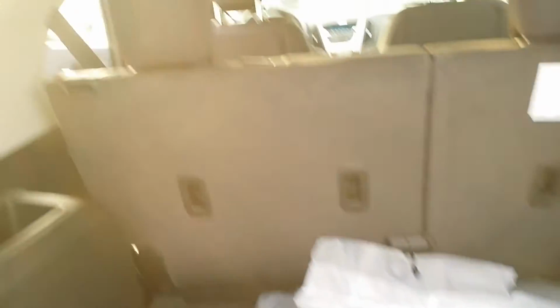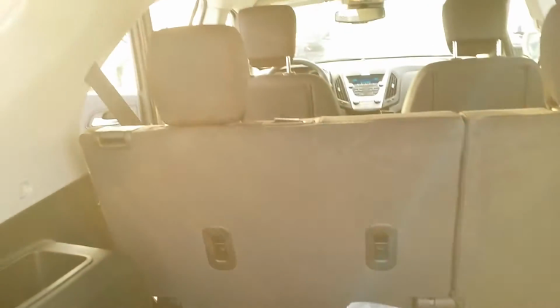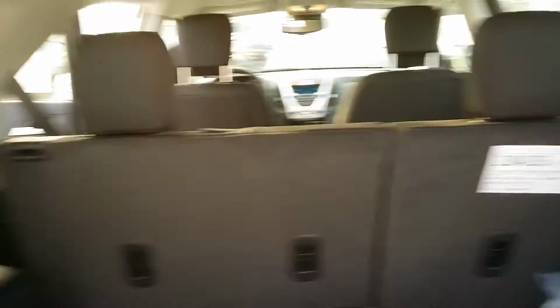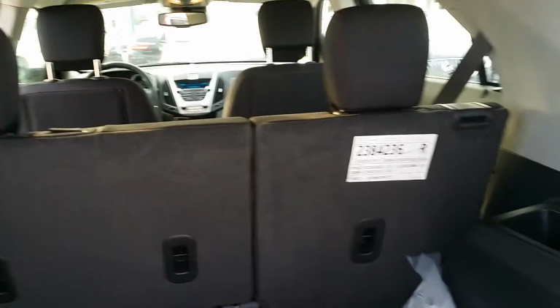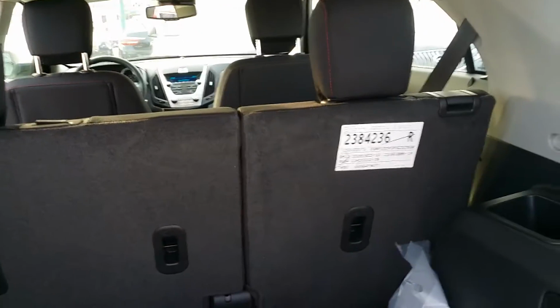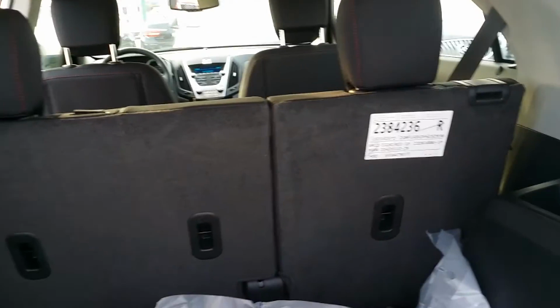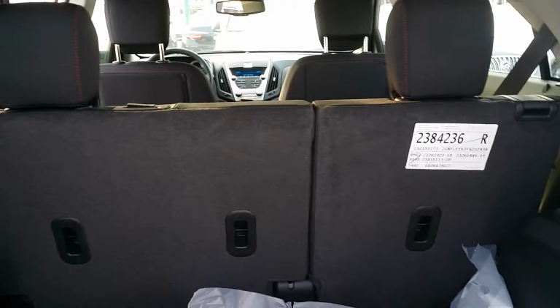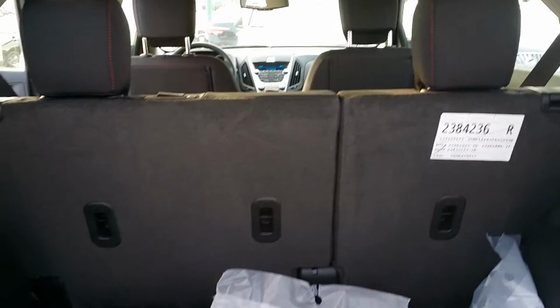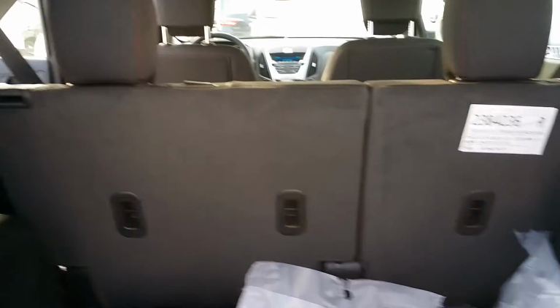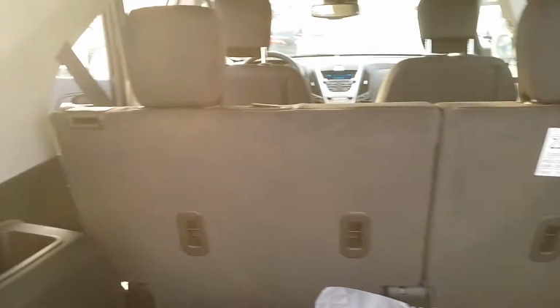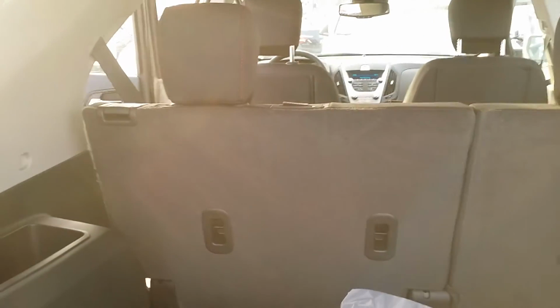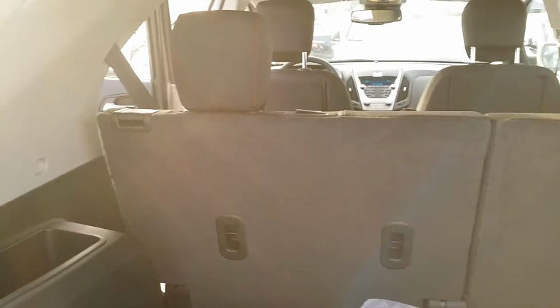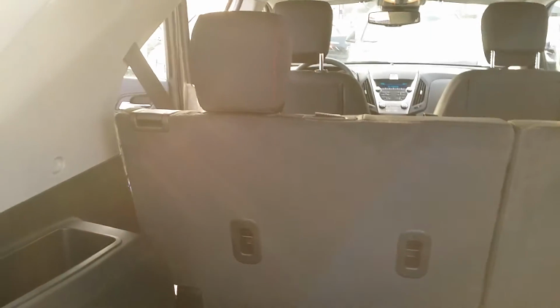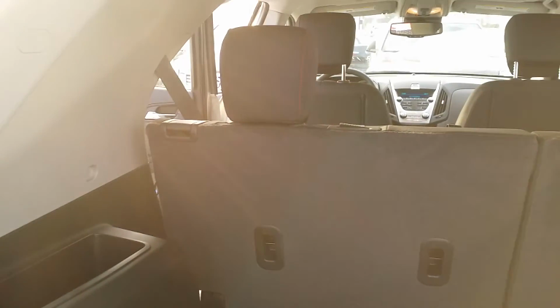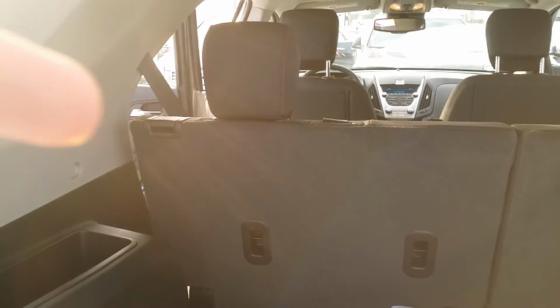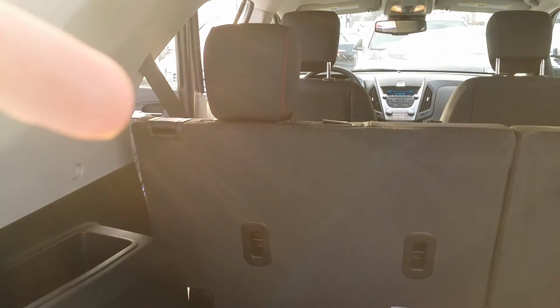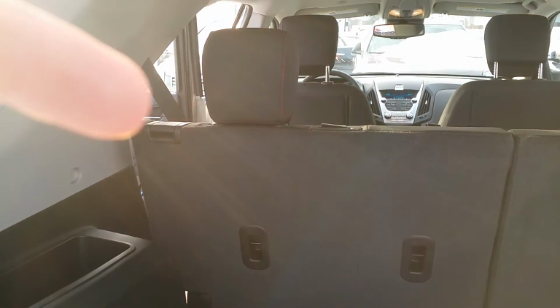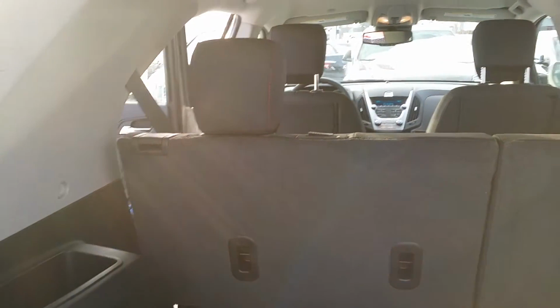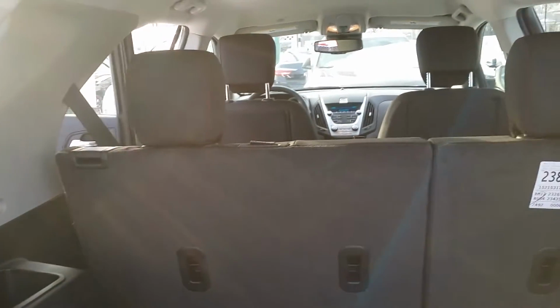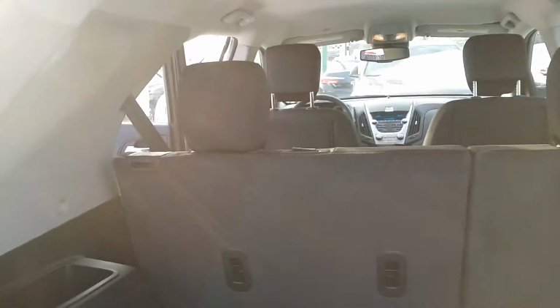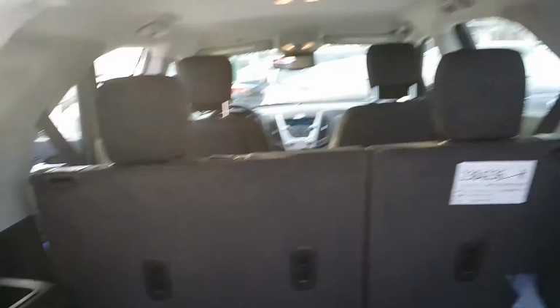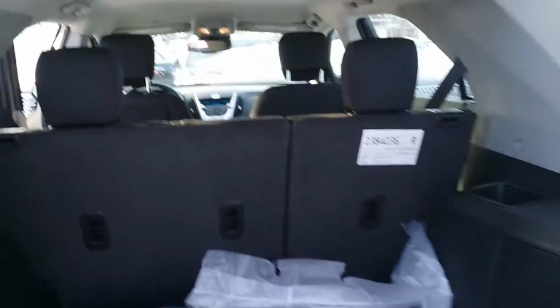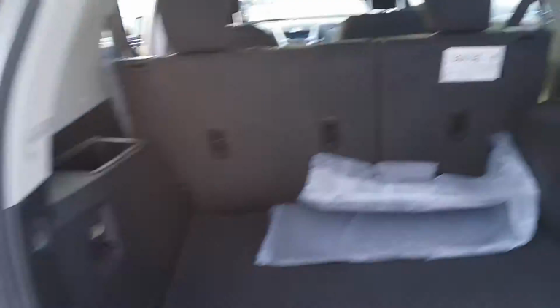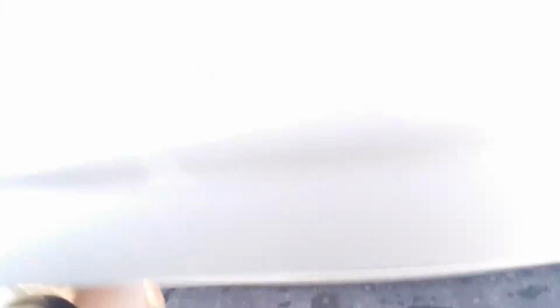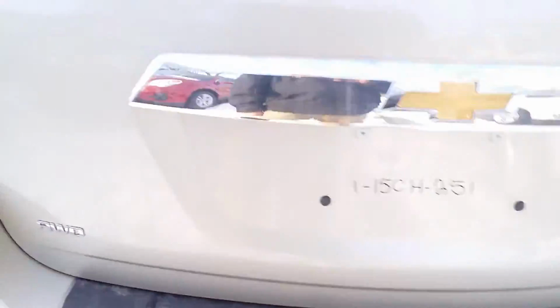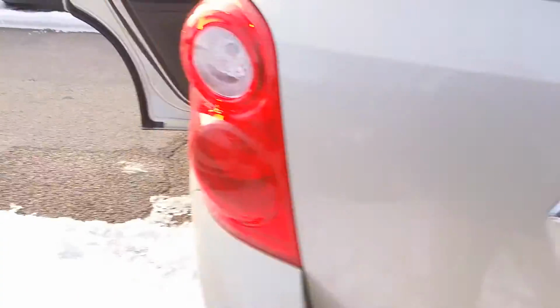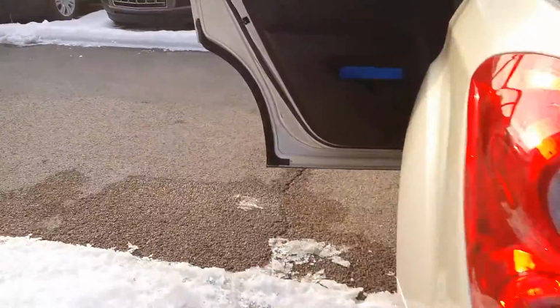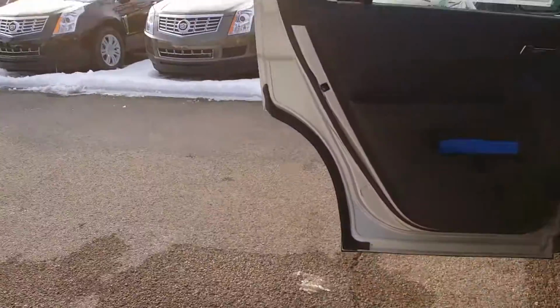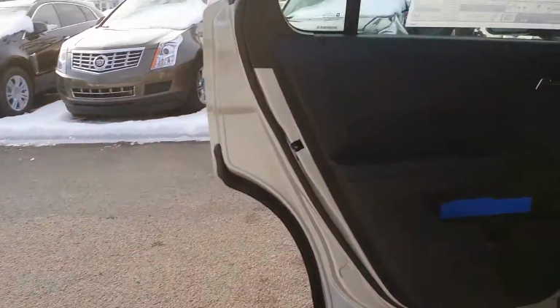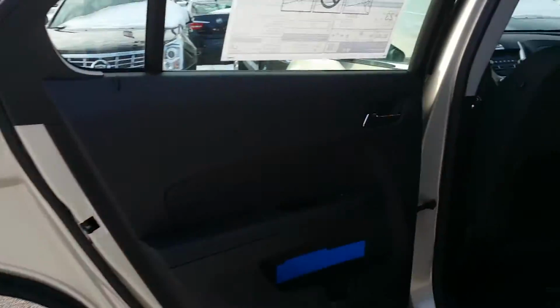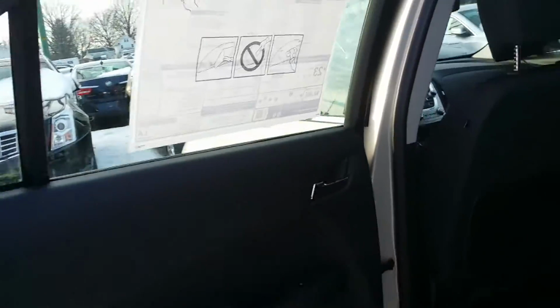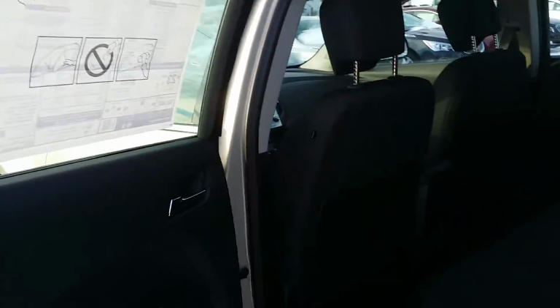Now these seats fold down, so if you need further cargo area, not a problem. You can see right up there's the latch — they fold right down. Very nice.